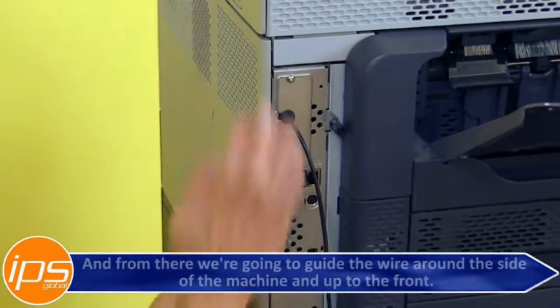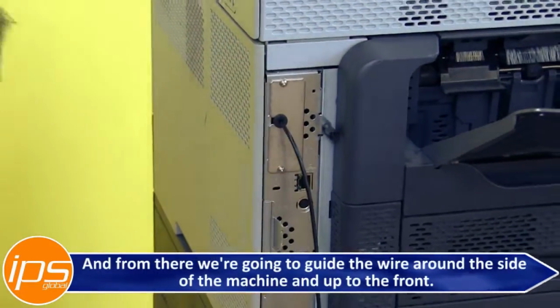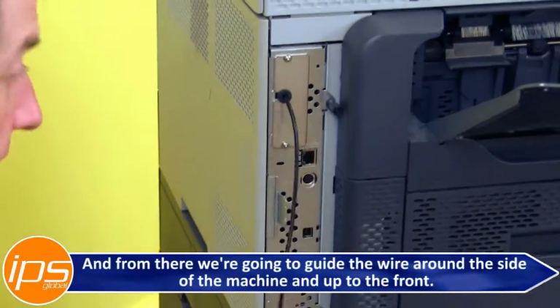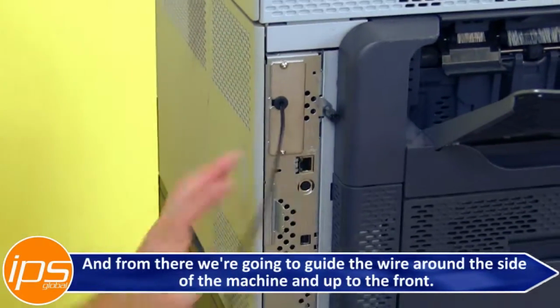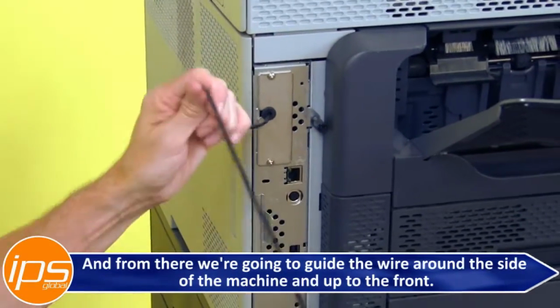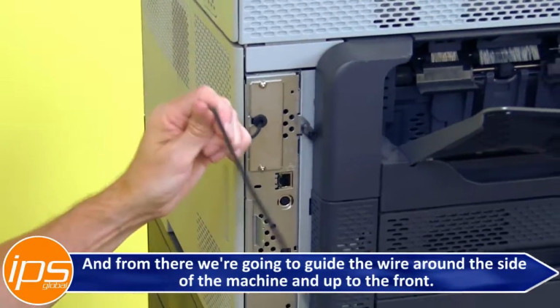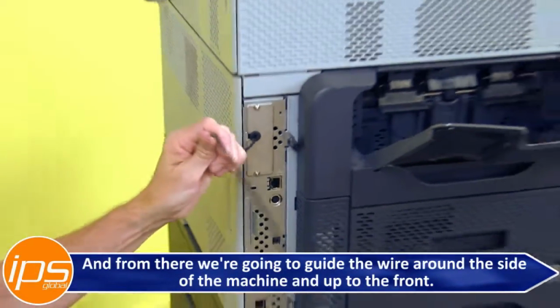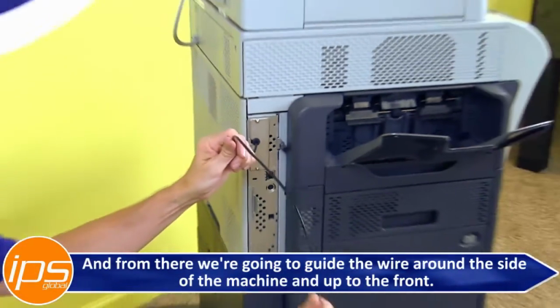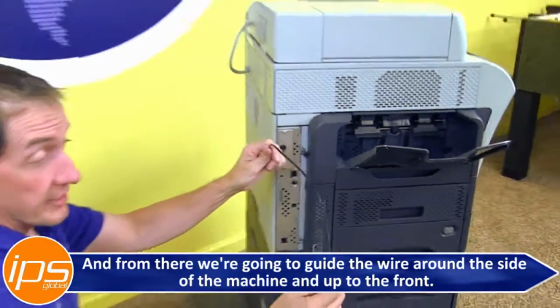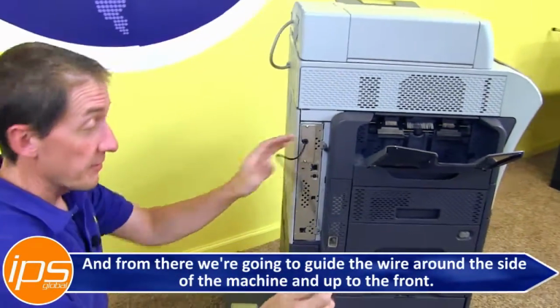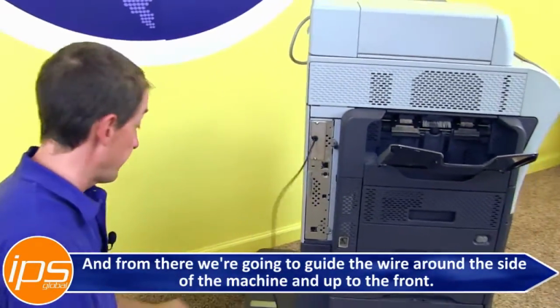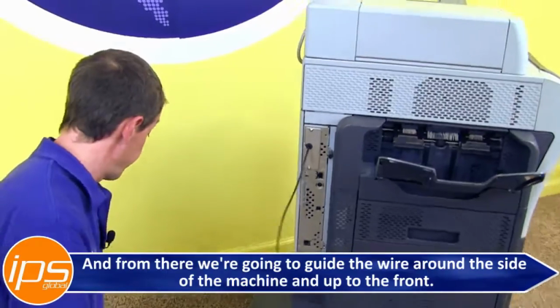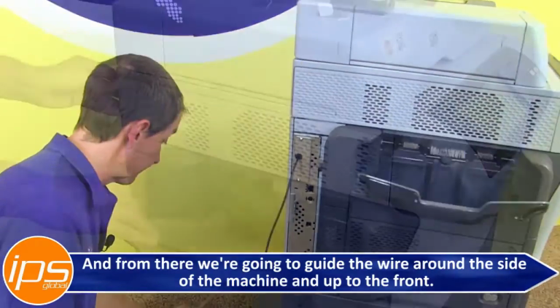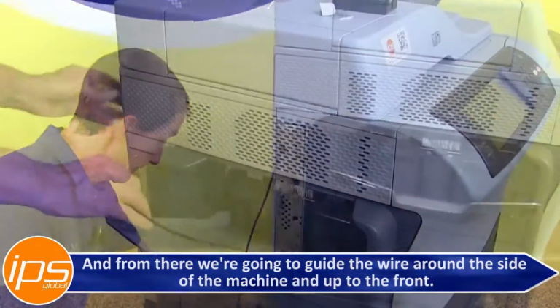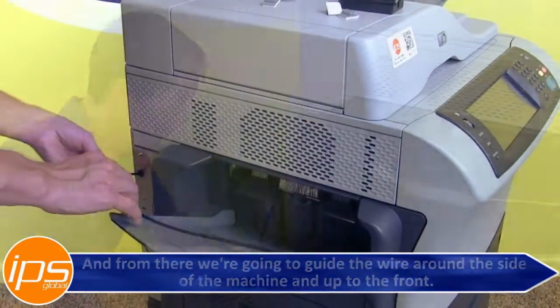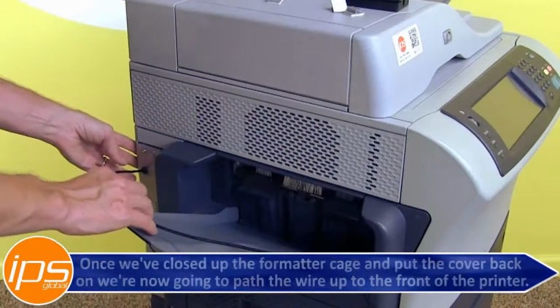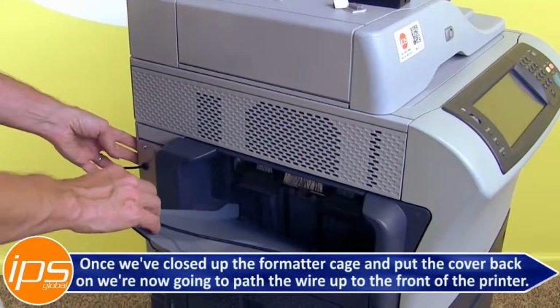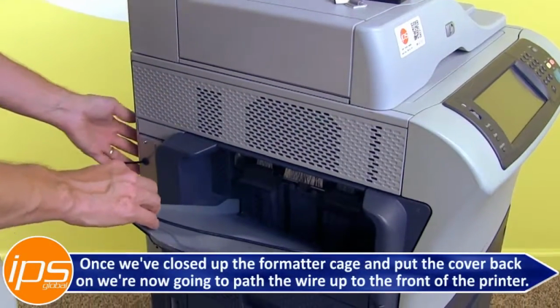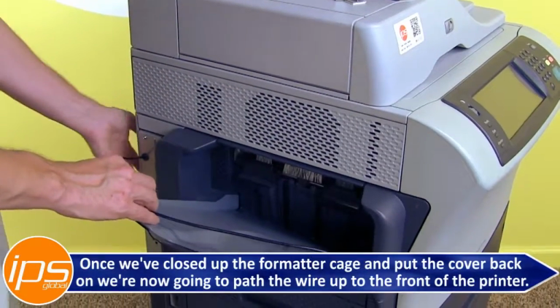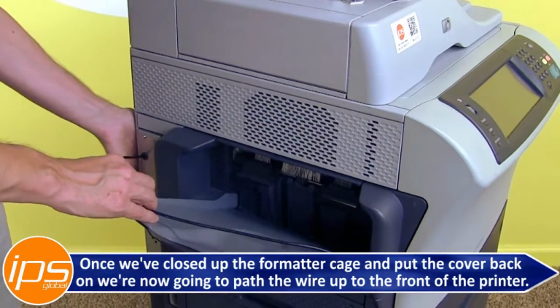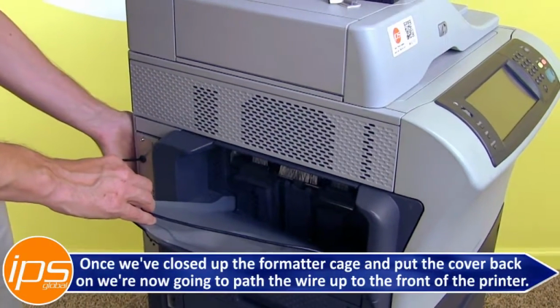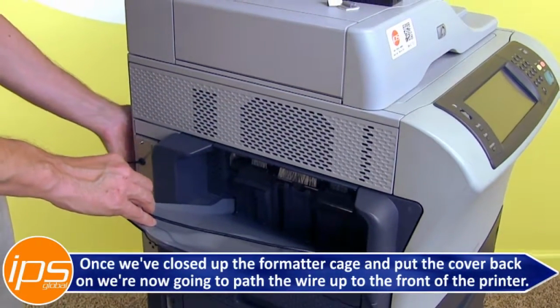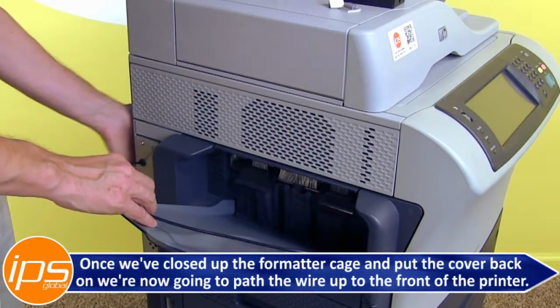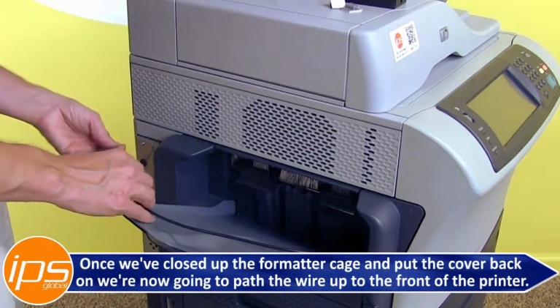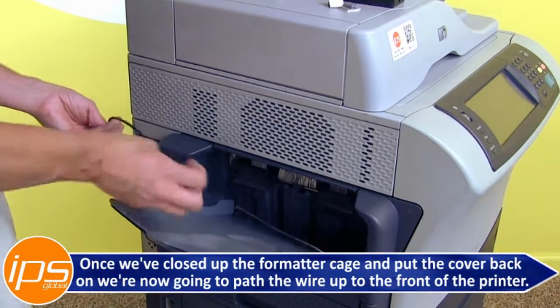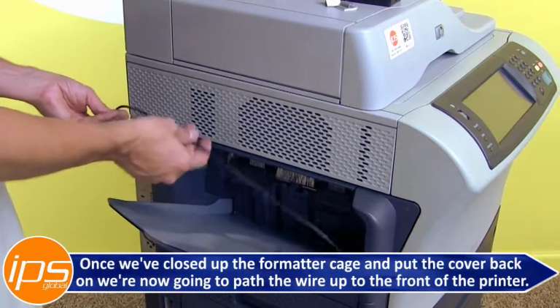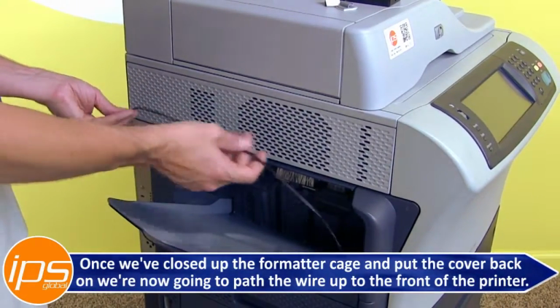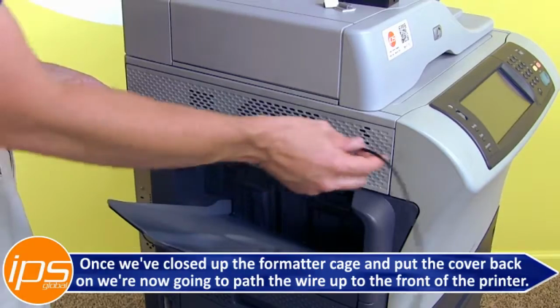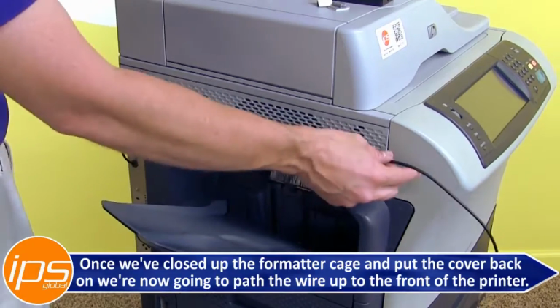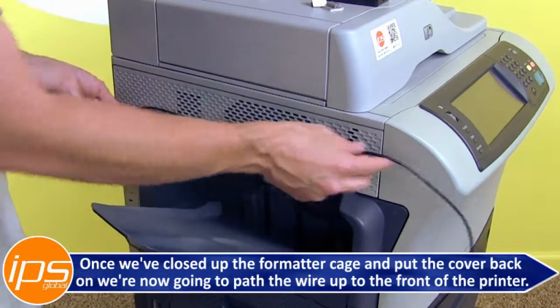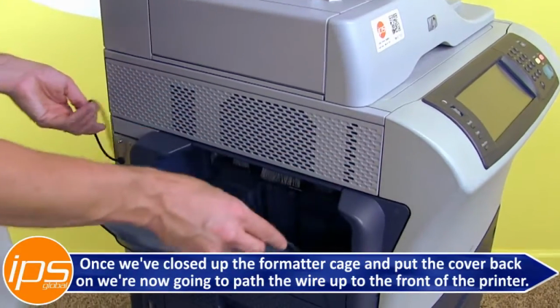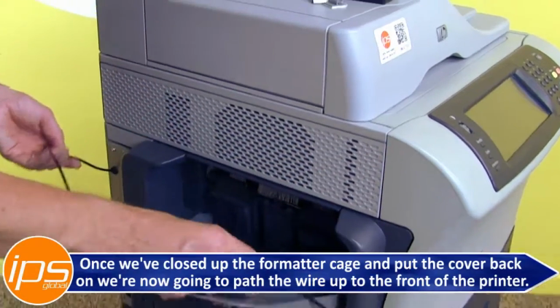From there we're going to guide the wire around the side of the machine and up to the front of the printer.